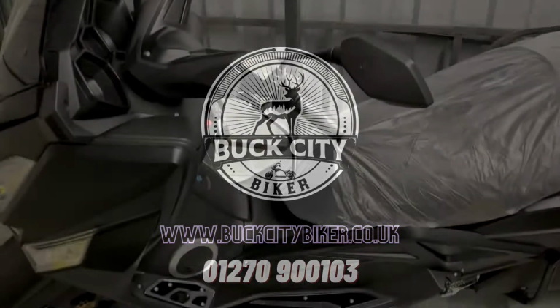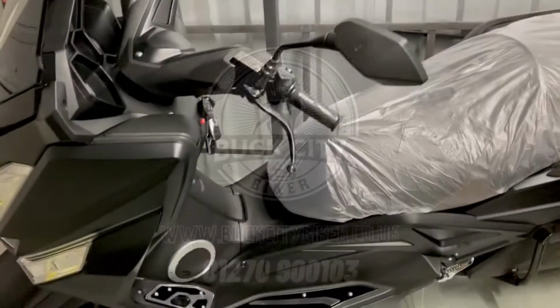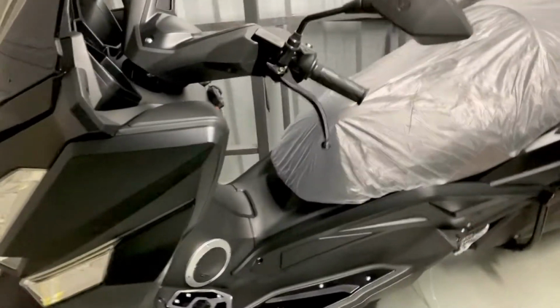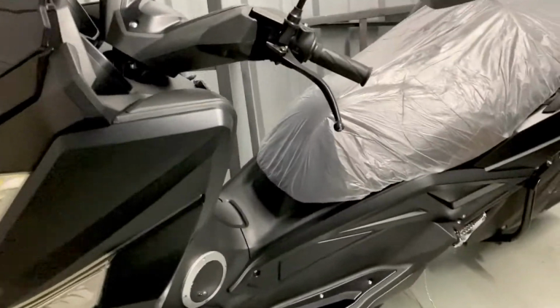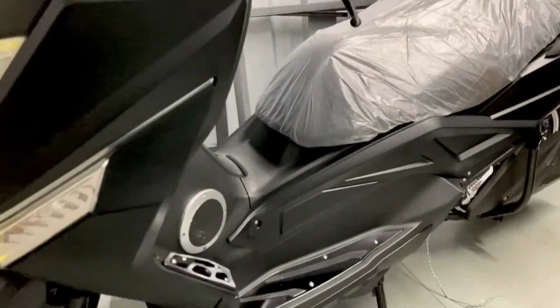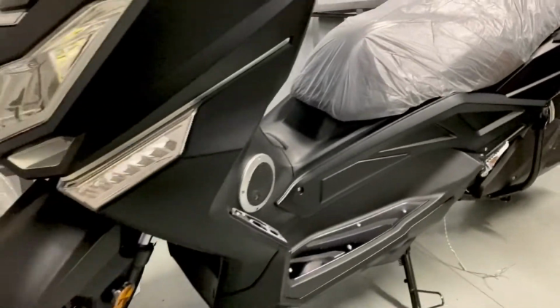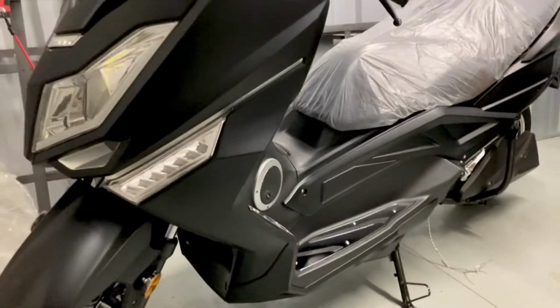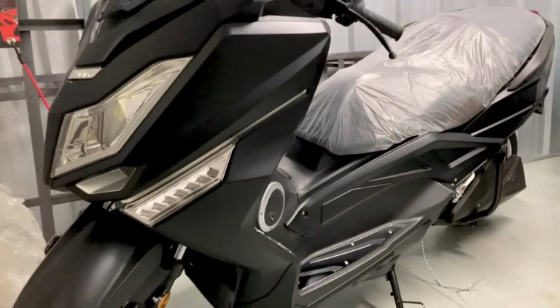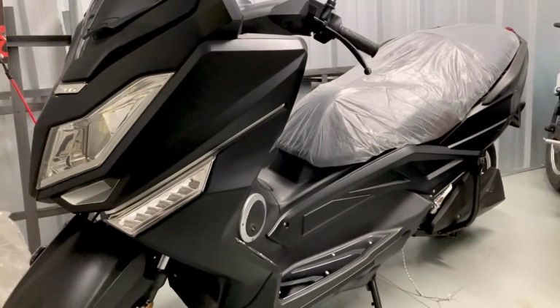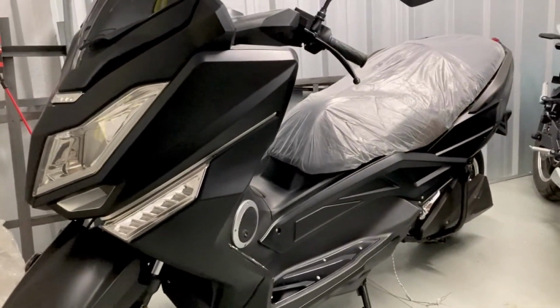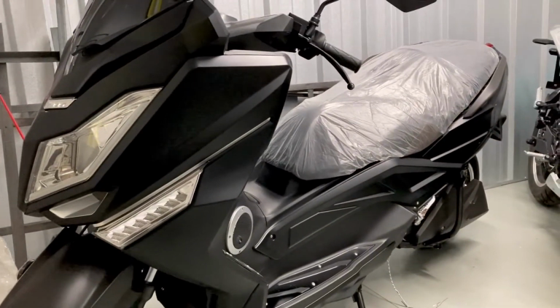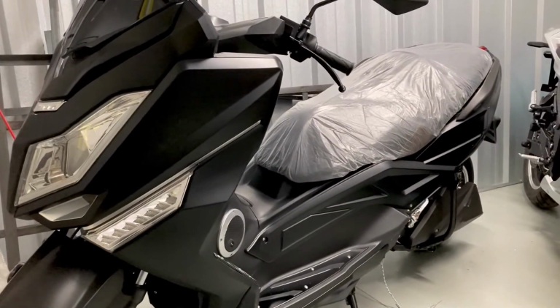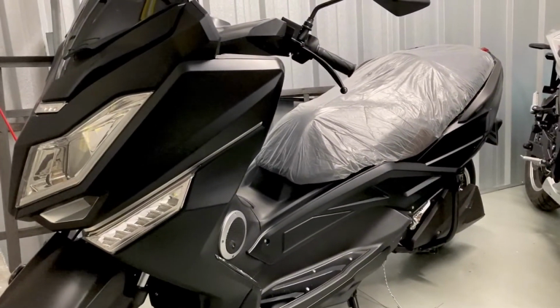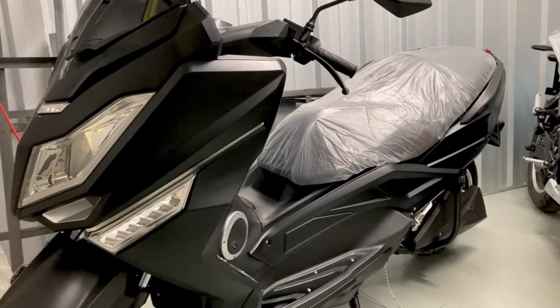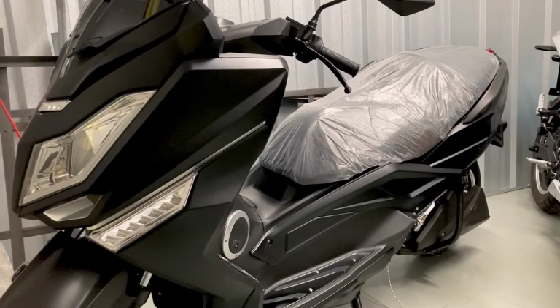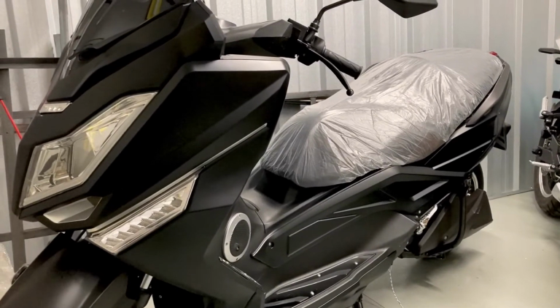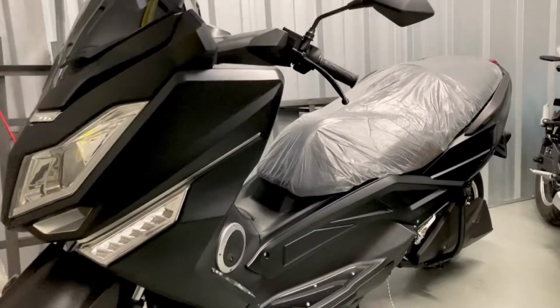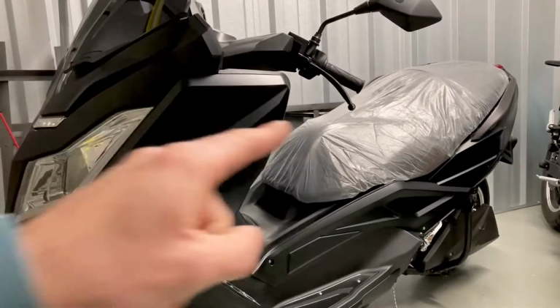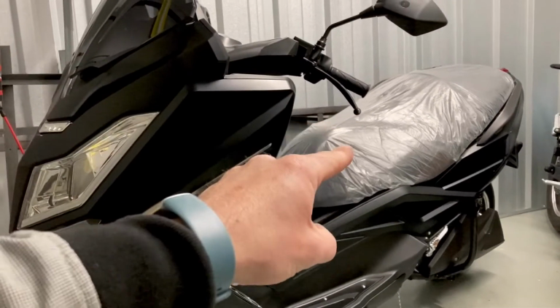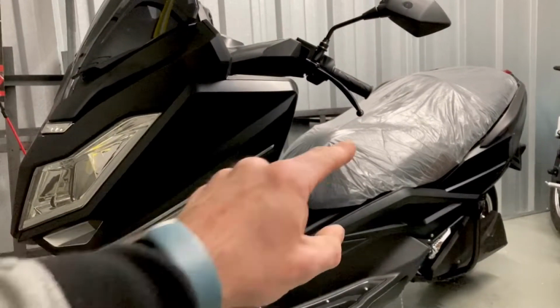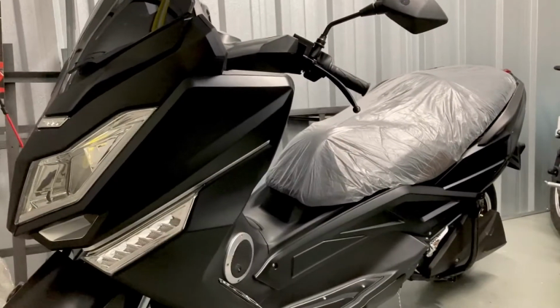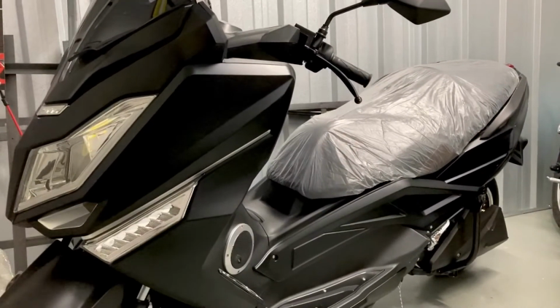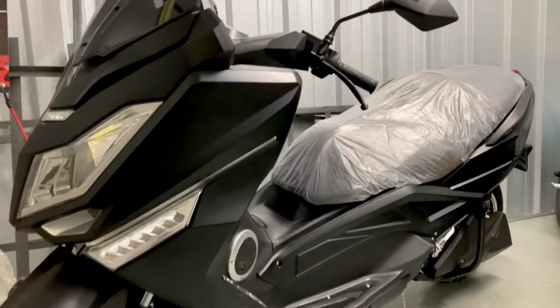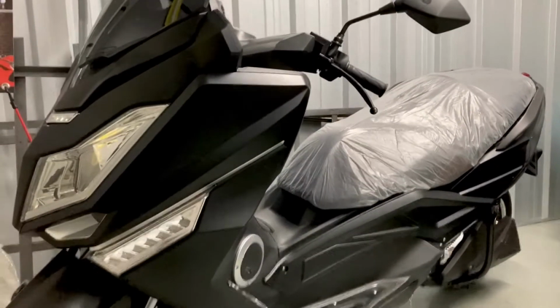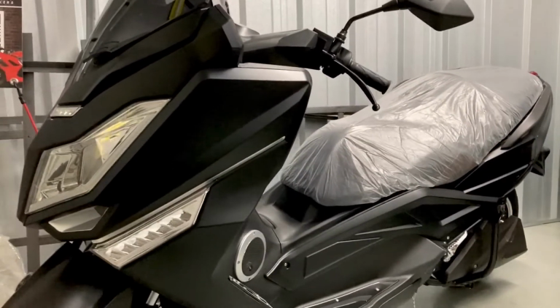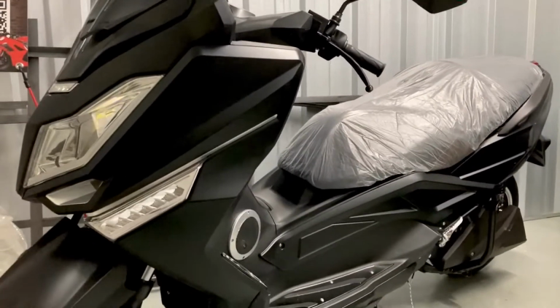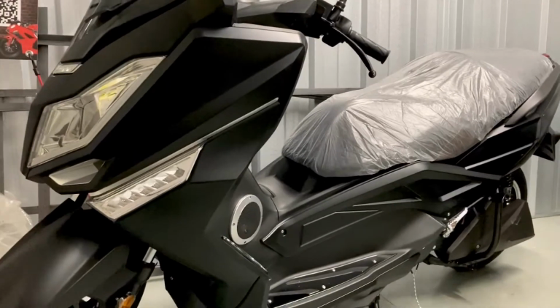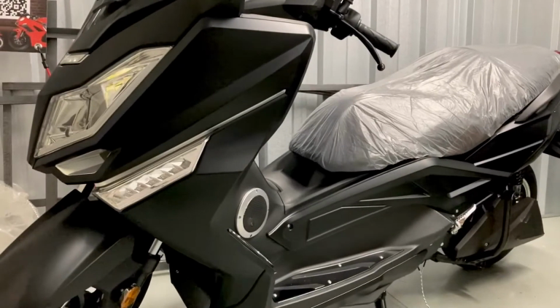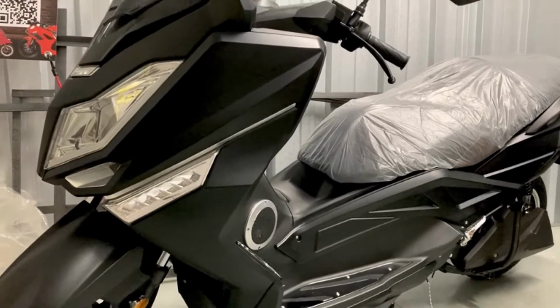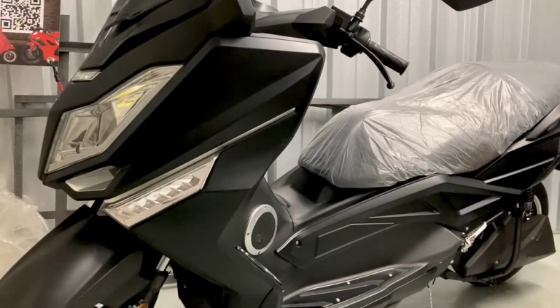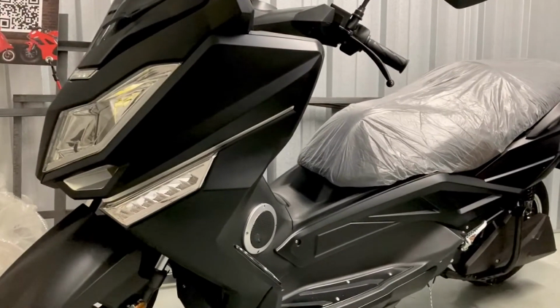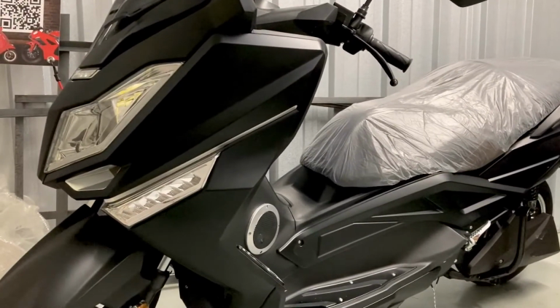Hi guys, Paul here from backcitybiker.co.uk. So today we're looking at the T9 — great looking bike. Firstly, that plastic sheet is obviously to protect the seat. We don't leave that on when we deliver it to the customer.